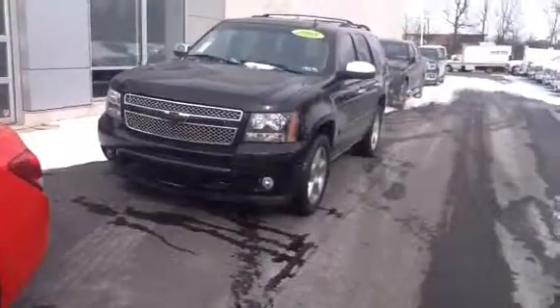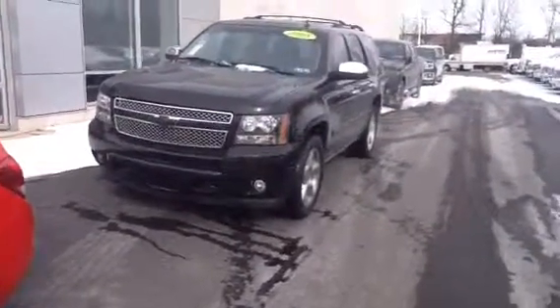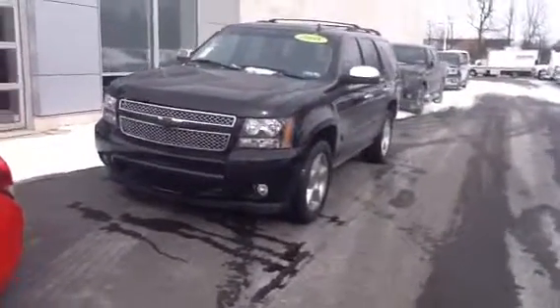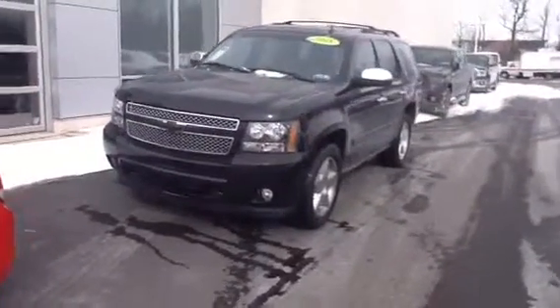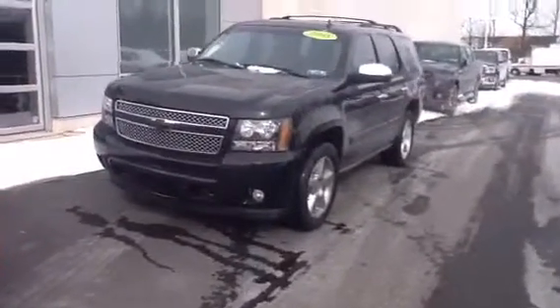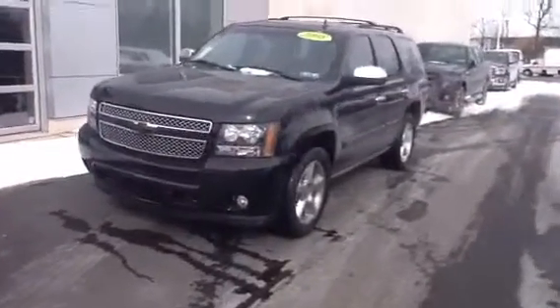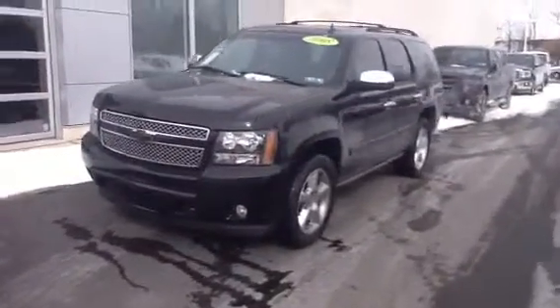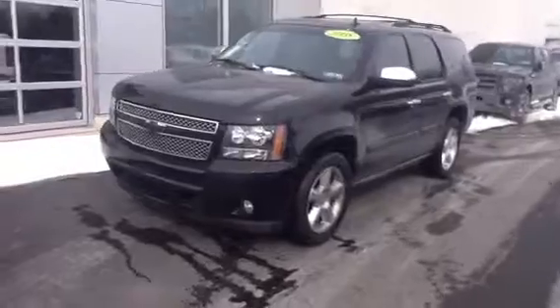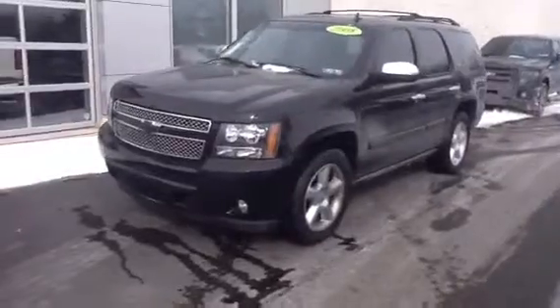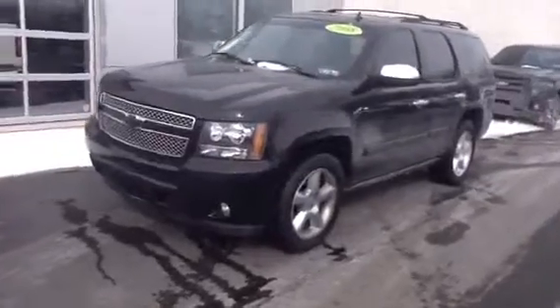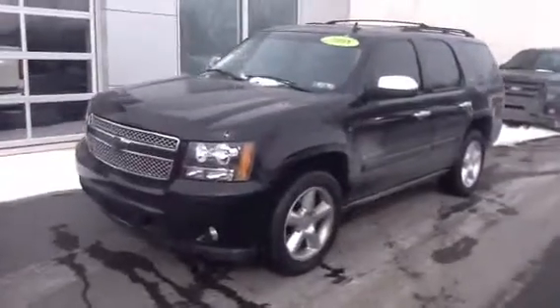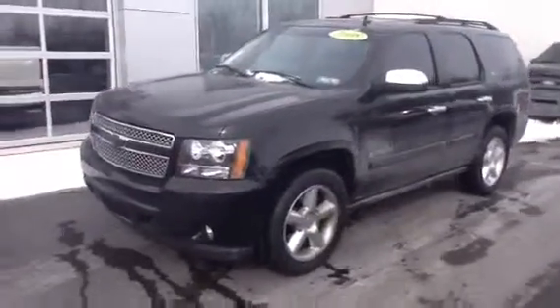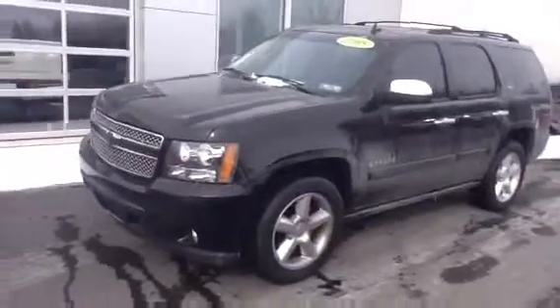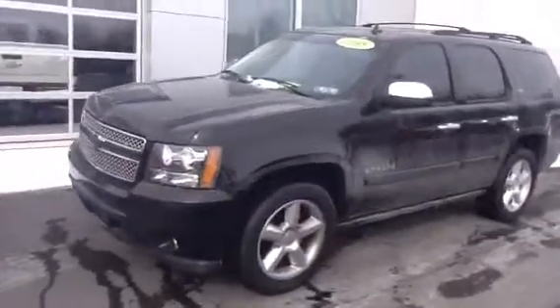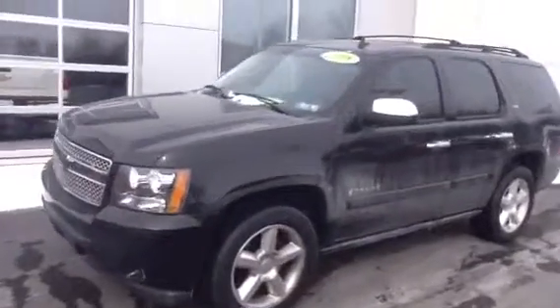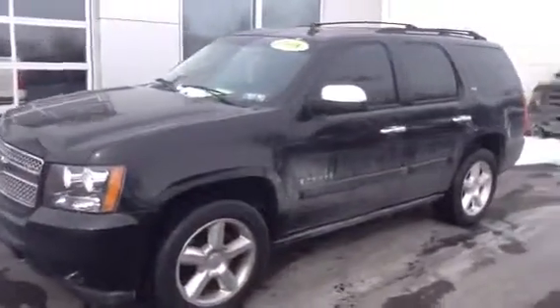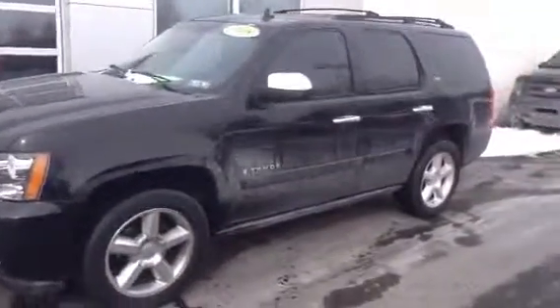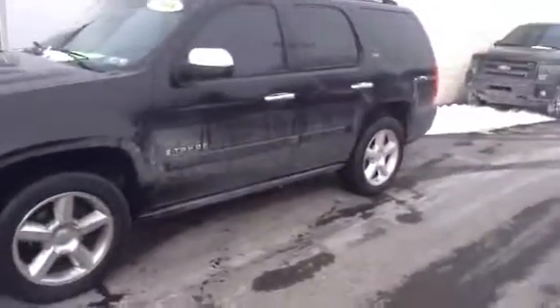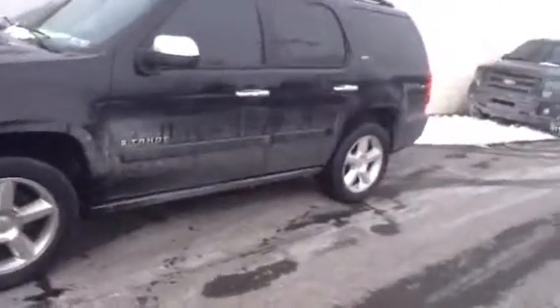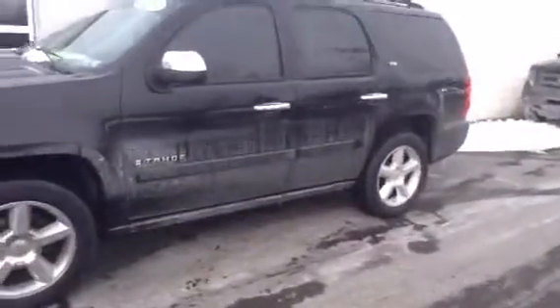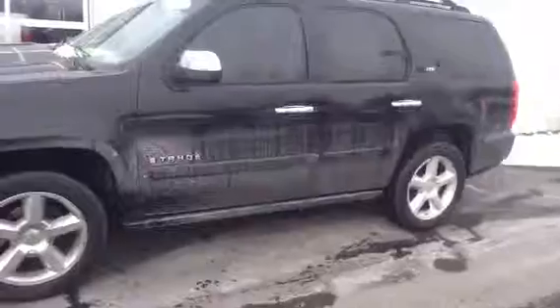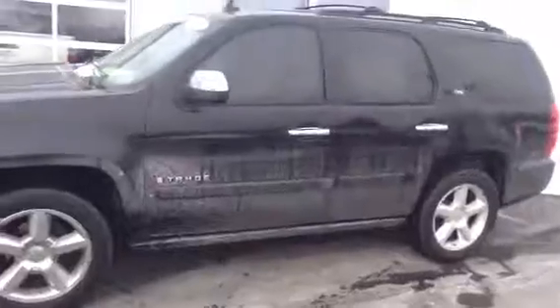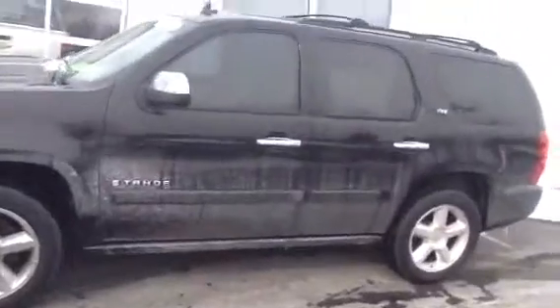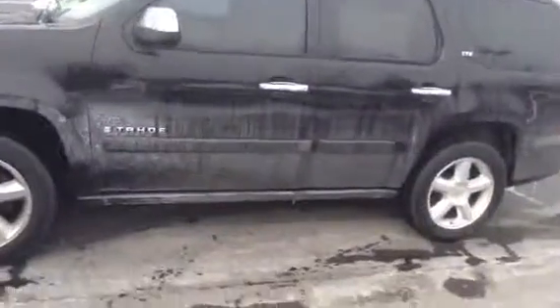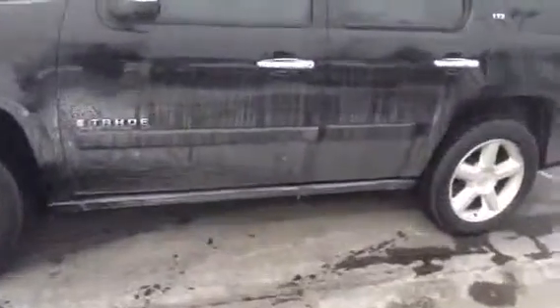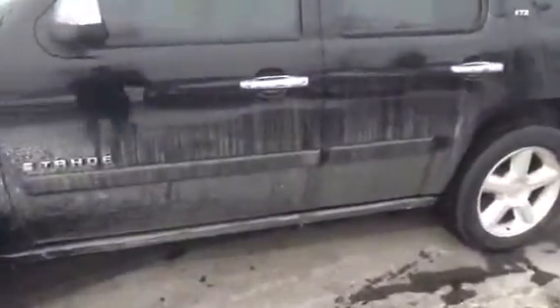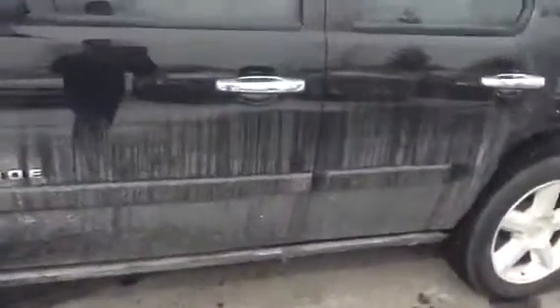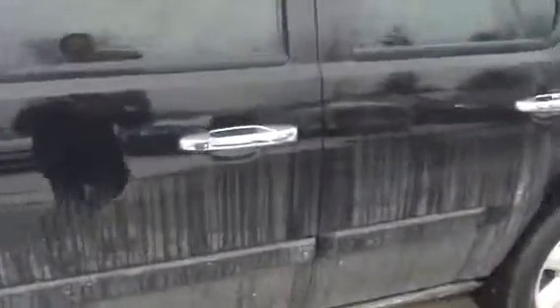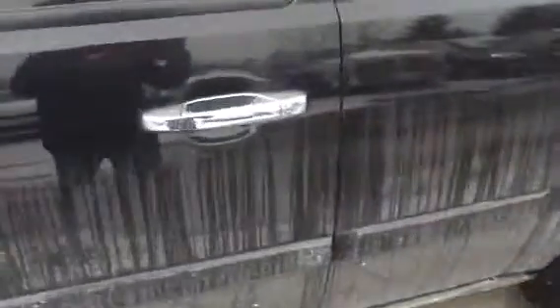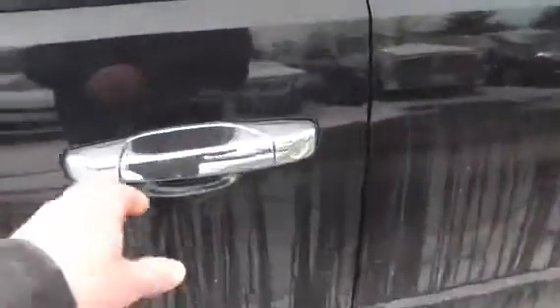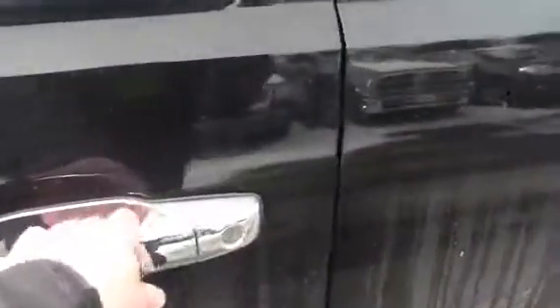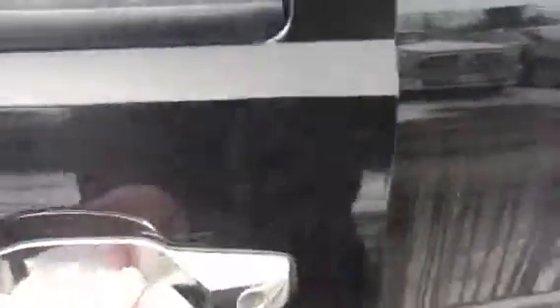It comes with traction control, heated leather seats, tow package, remote start. It also has automatic side steps, as you see here.